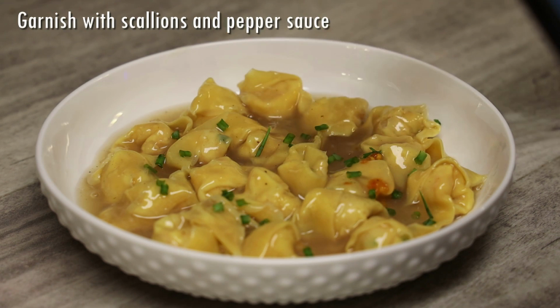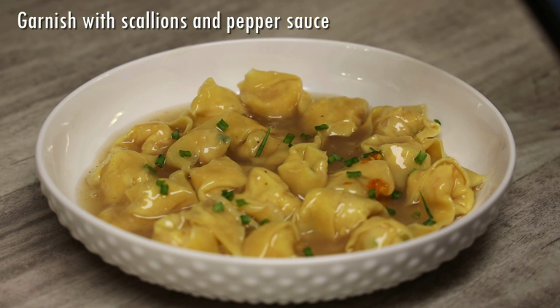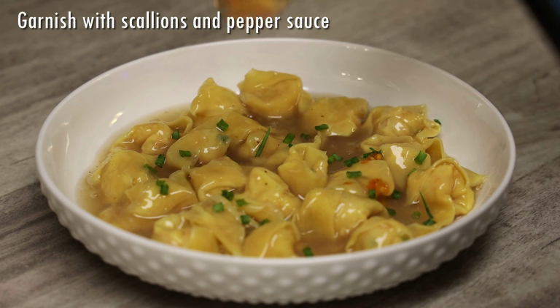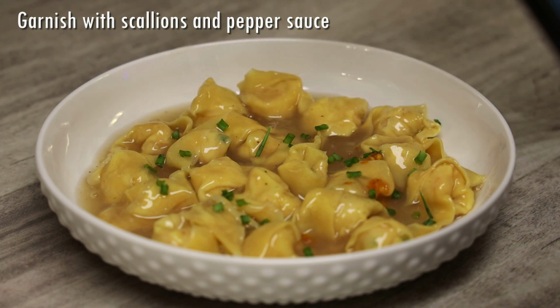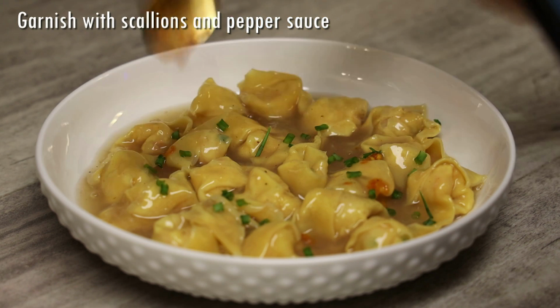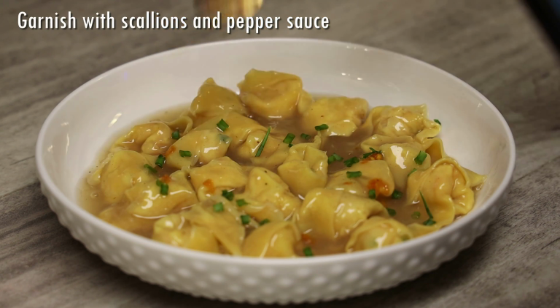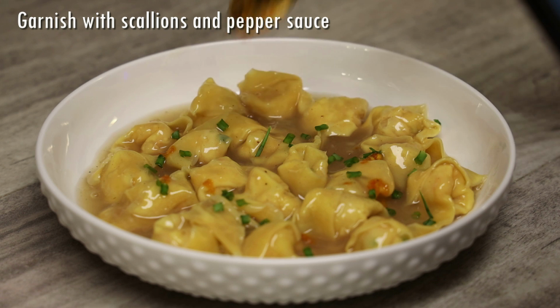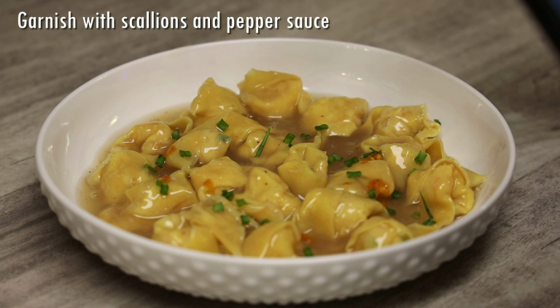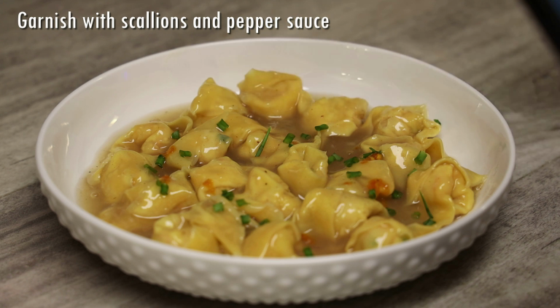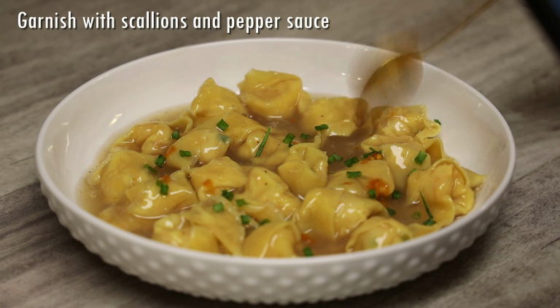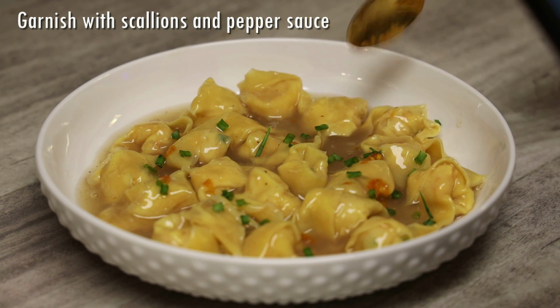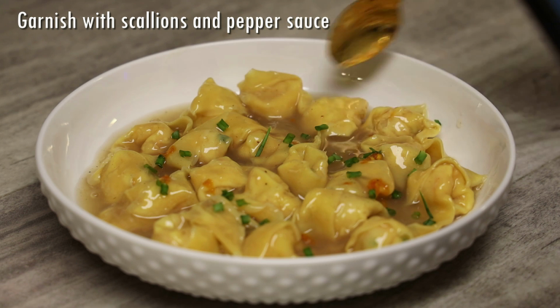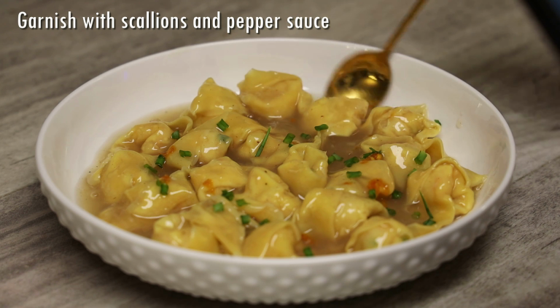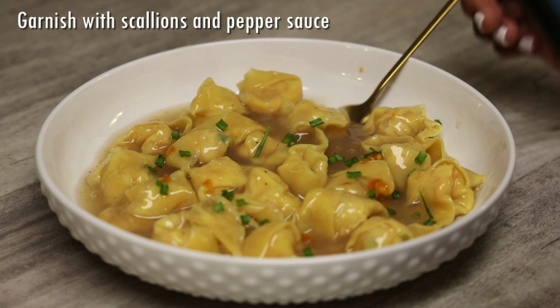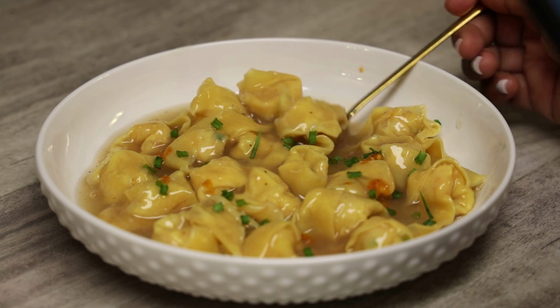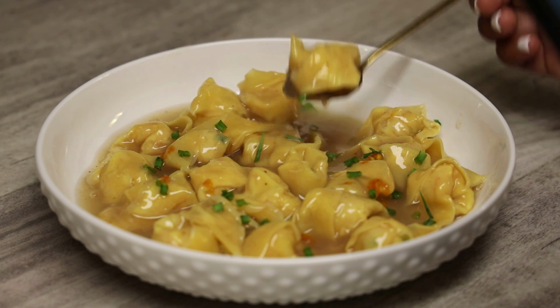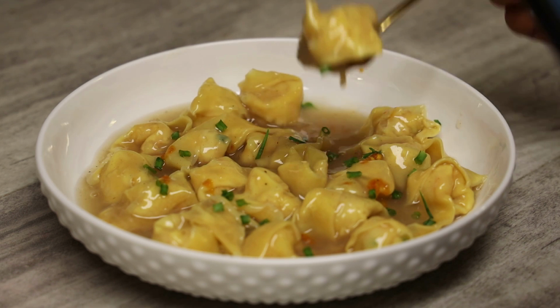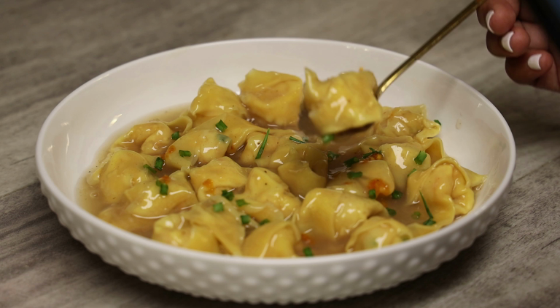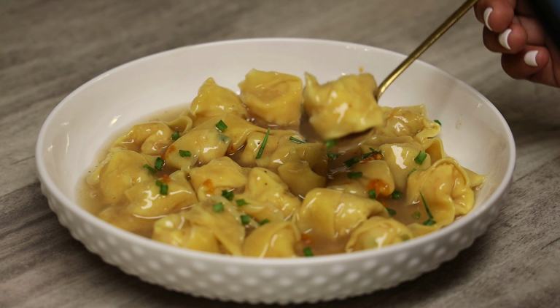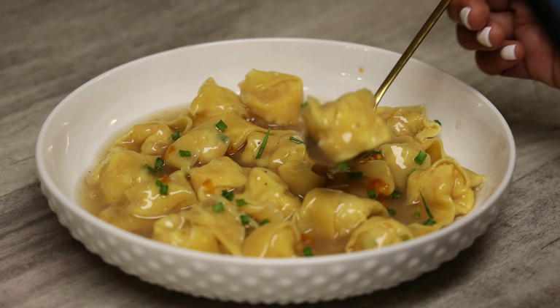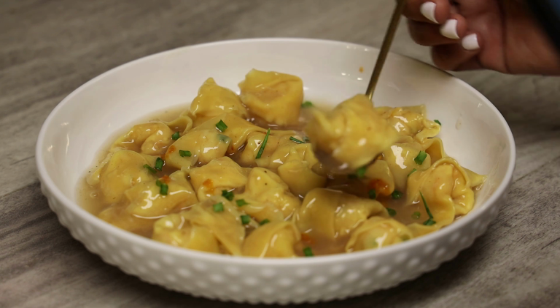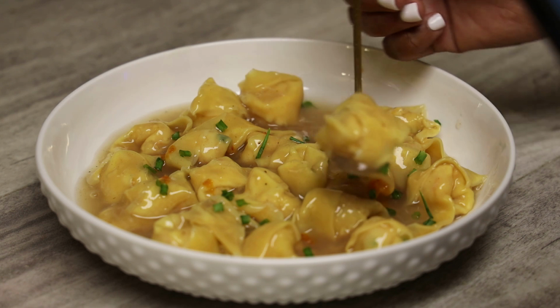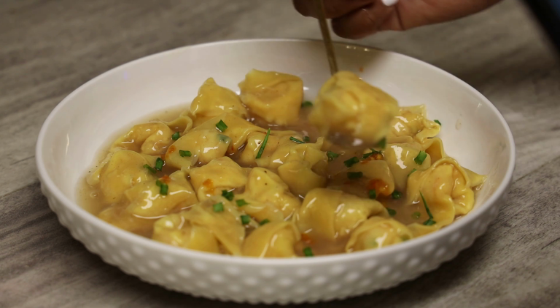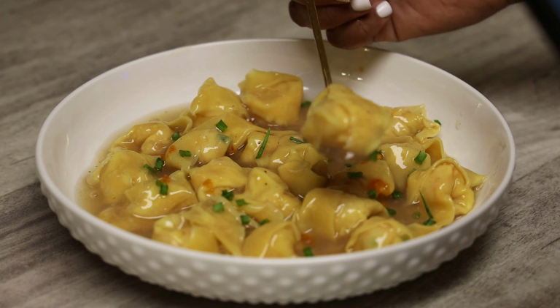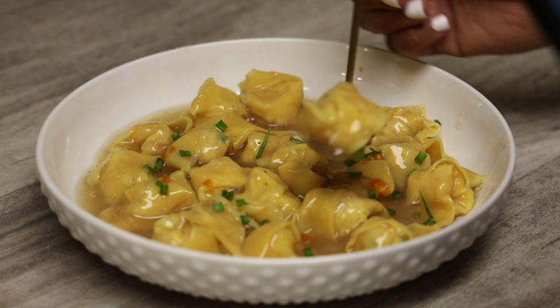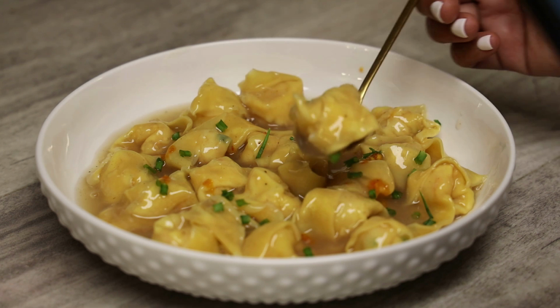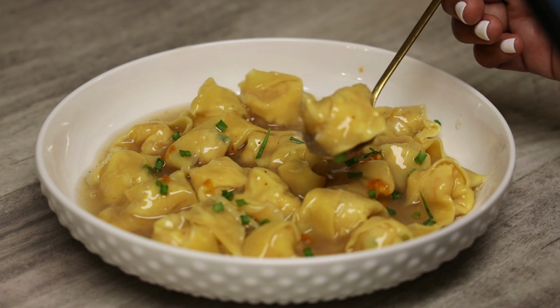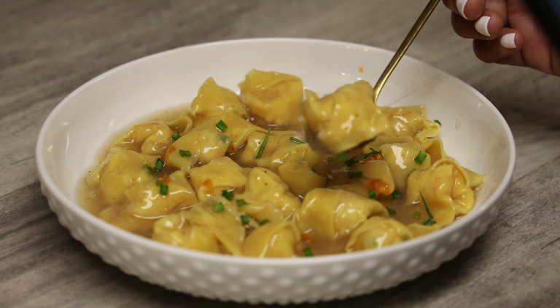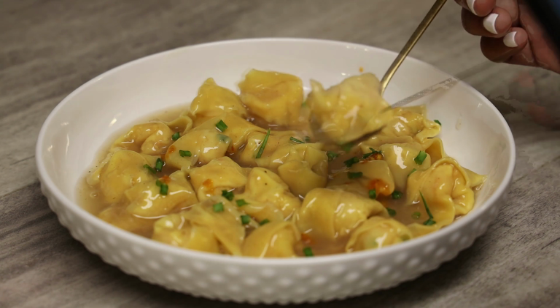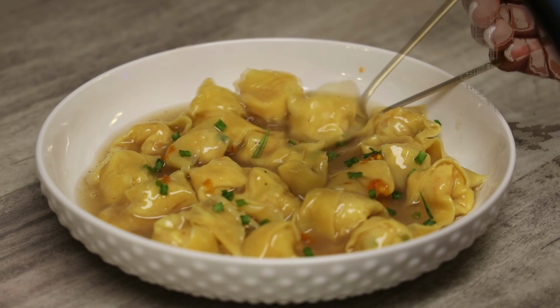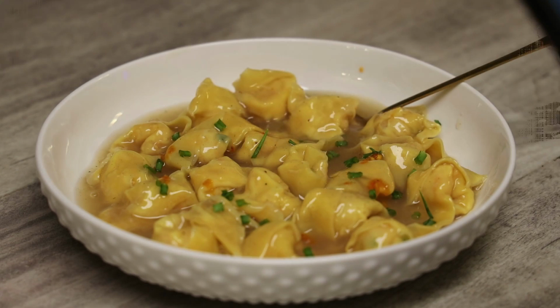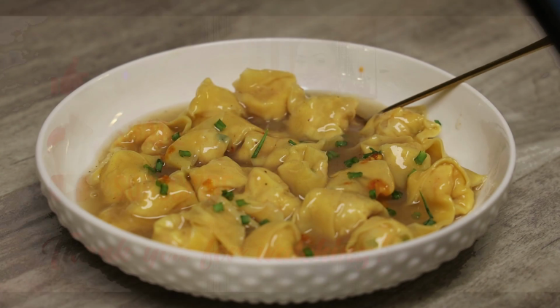I like to garnish with some scallions and pepper sauce or chives, and enjoy! I hope you guys enjoyed this recipe — try it and let me know what you think. Thank you all so much for watching and I'll see you in my next video. Bye!